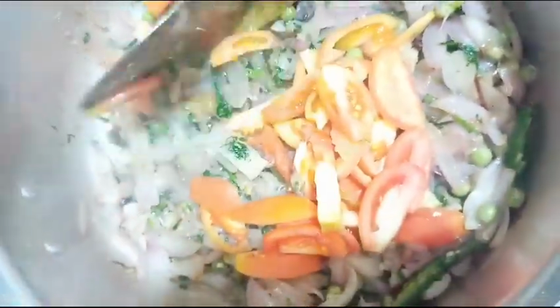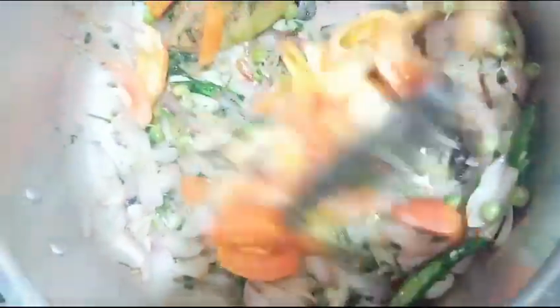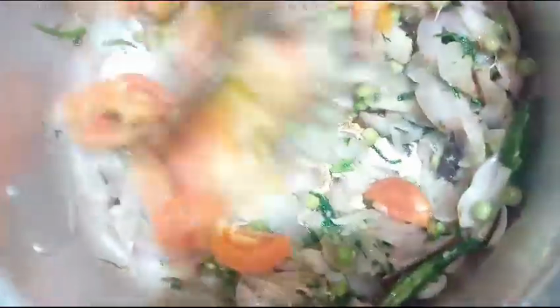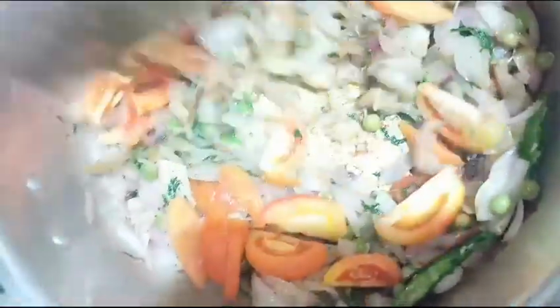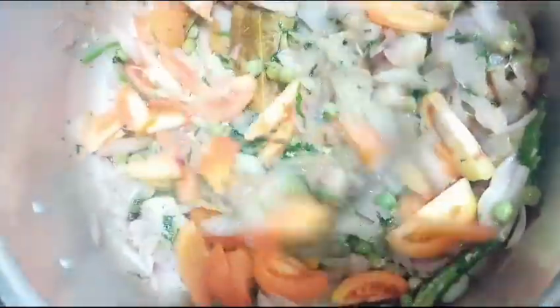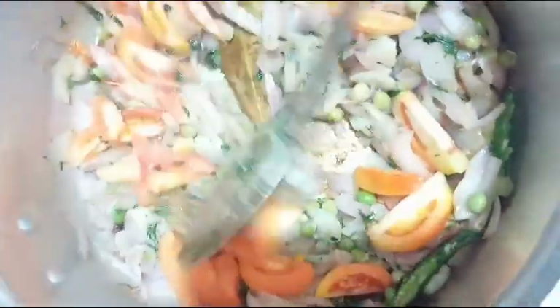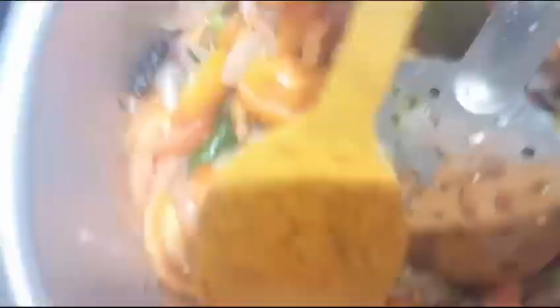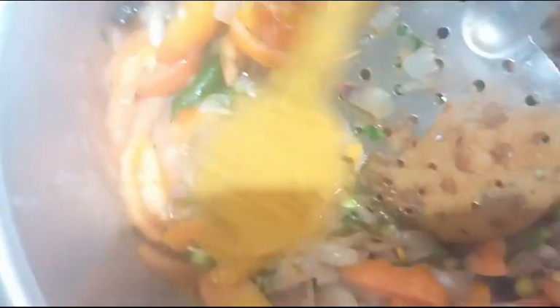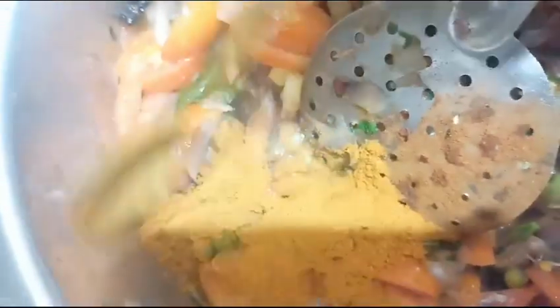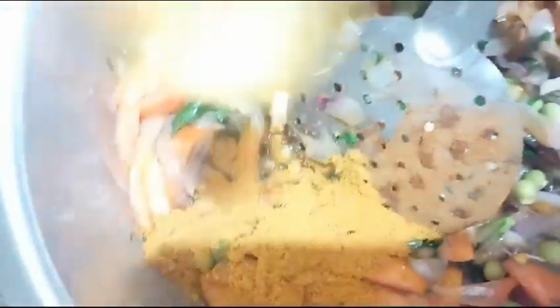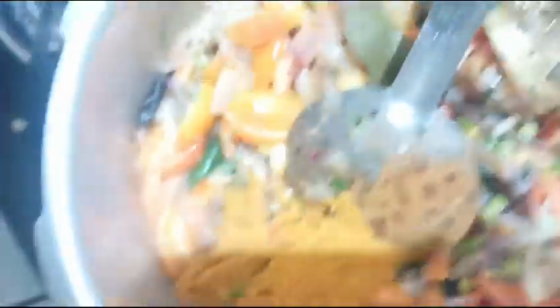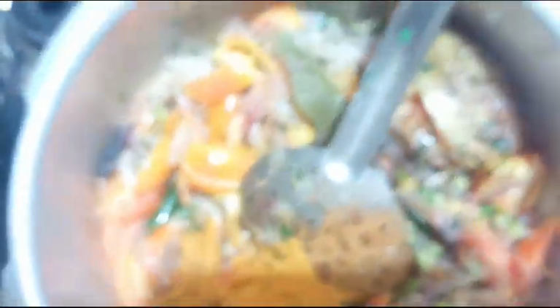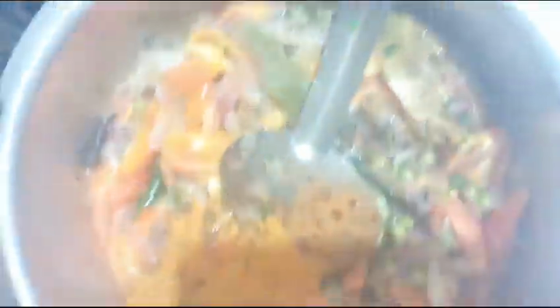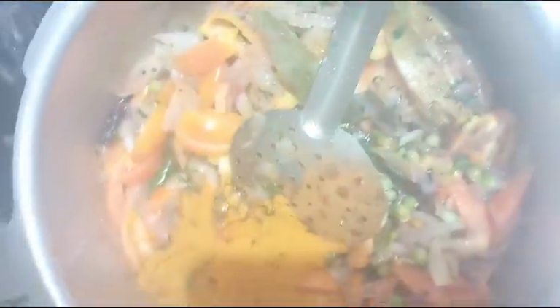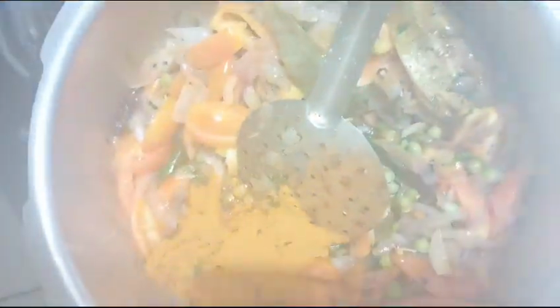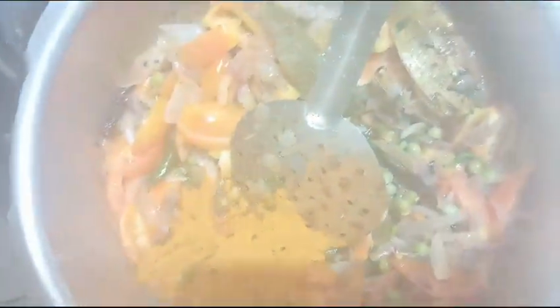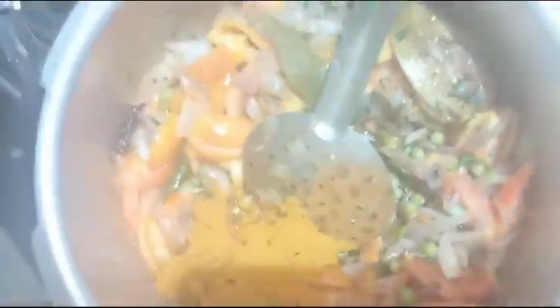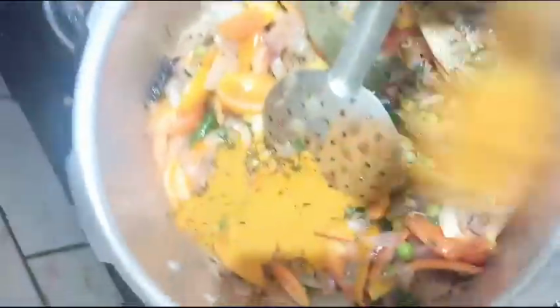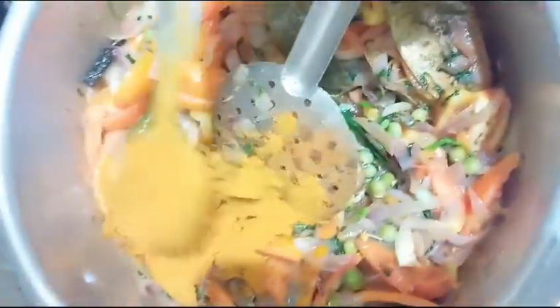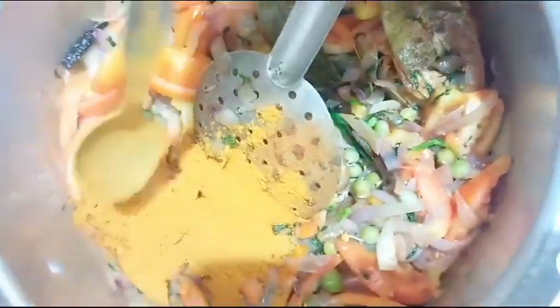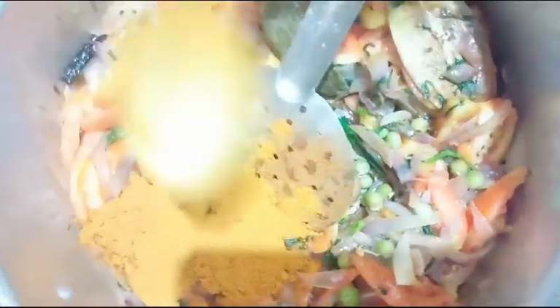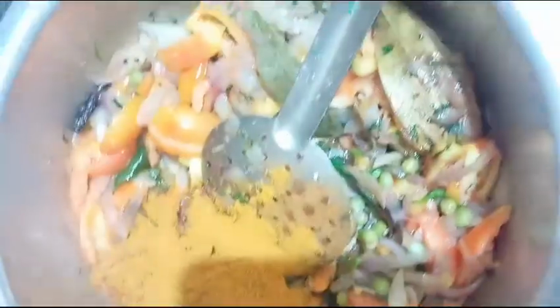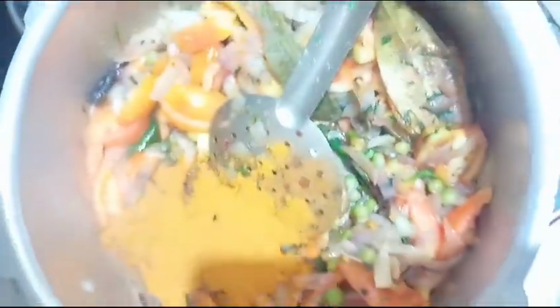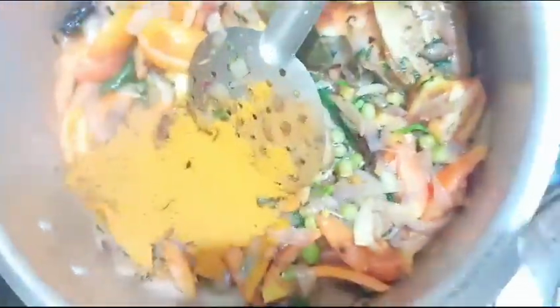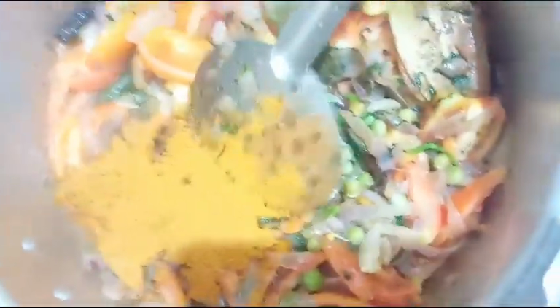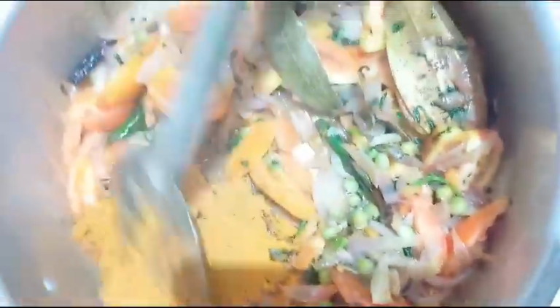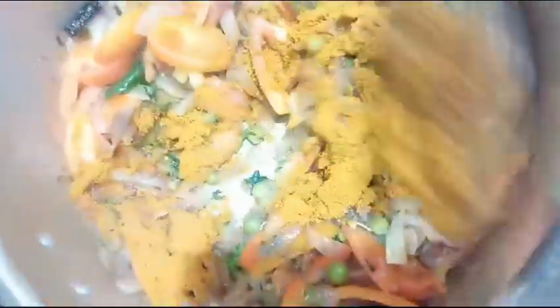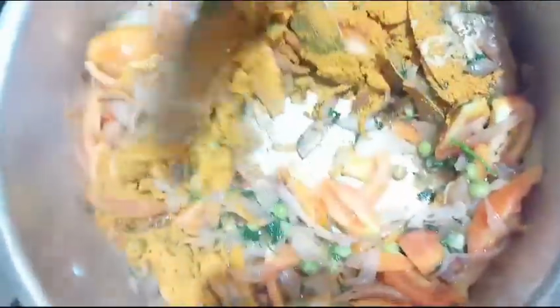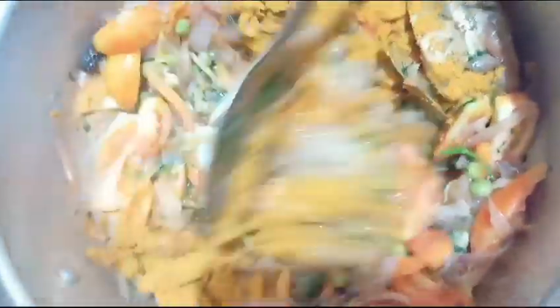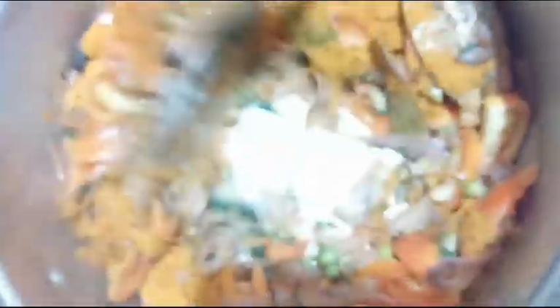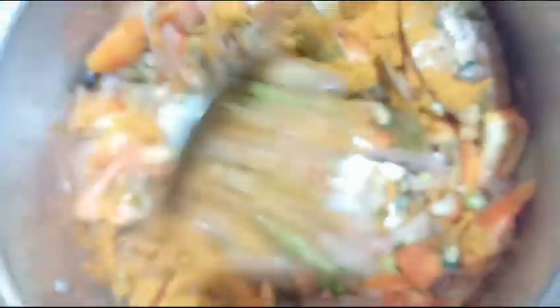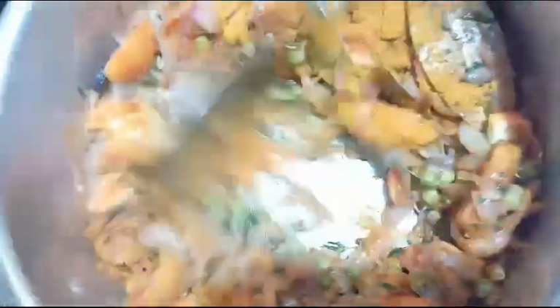The tomato is ready. We add the tomato. It is homemade. We add a little bit of the tomato. We add the tomato.